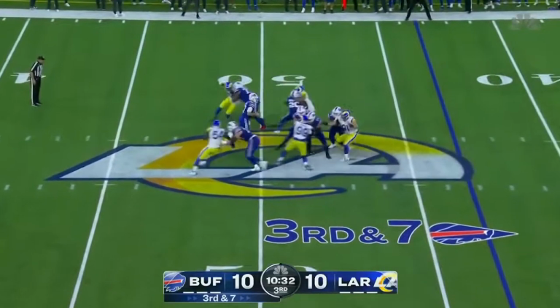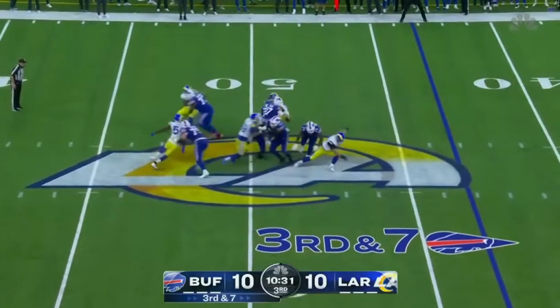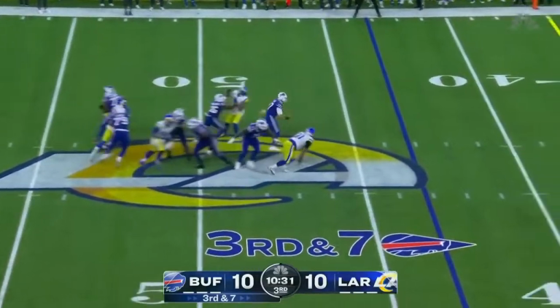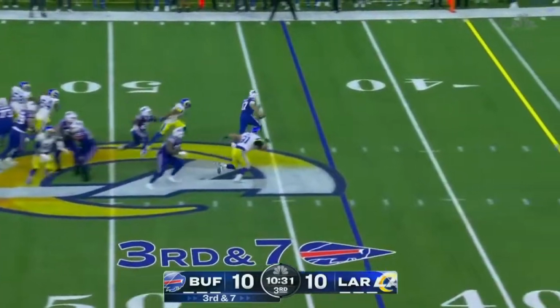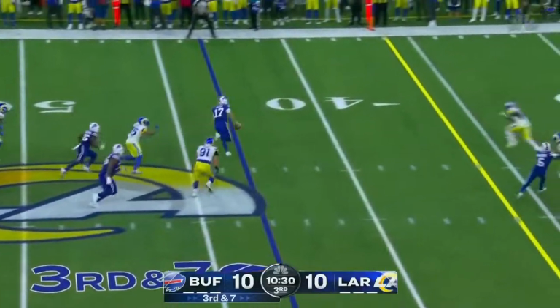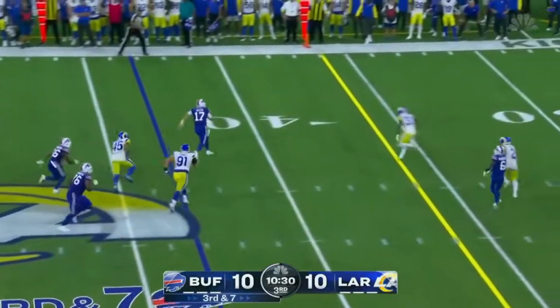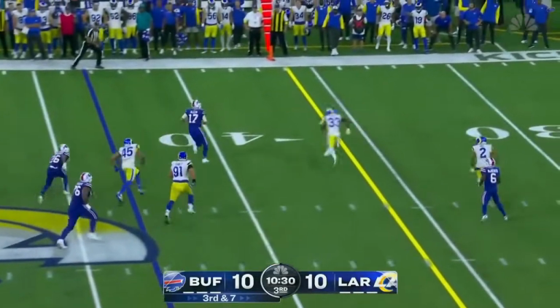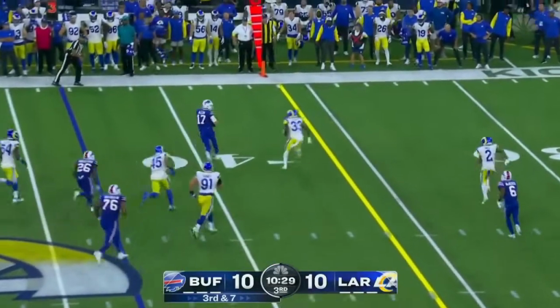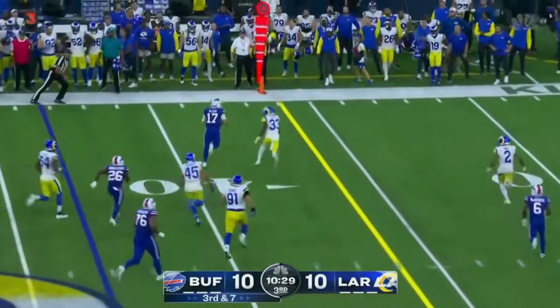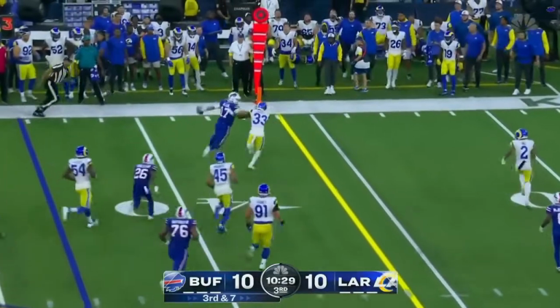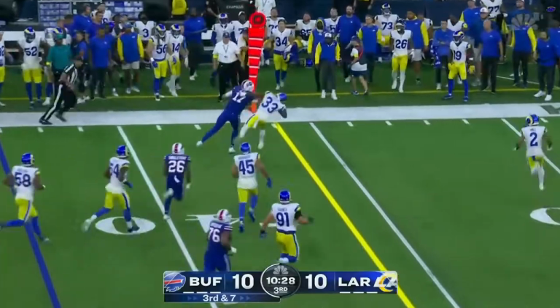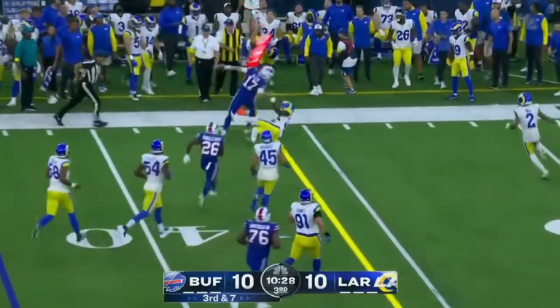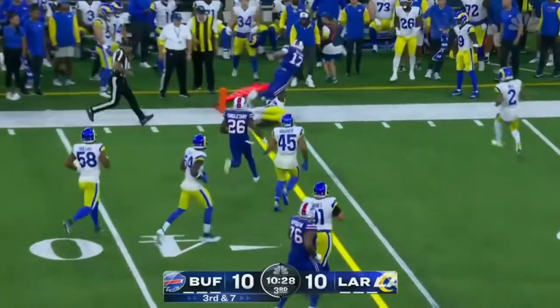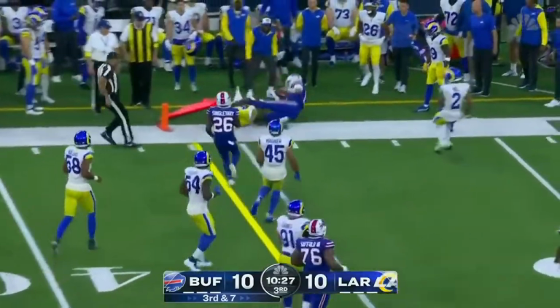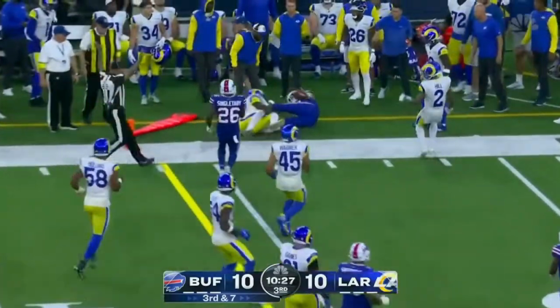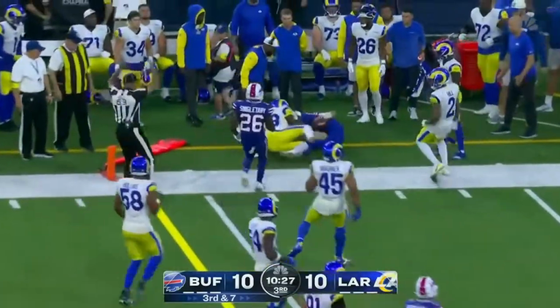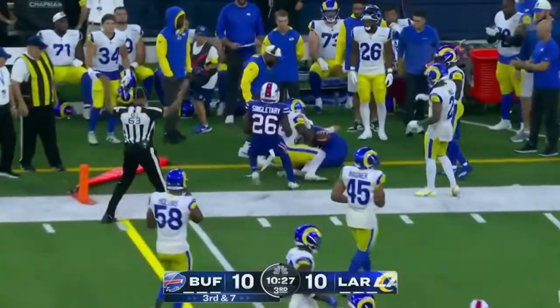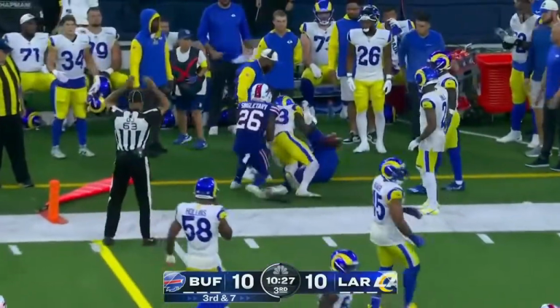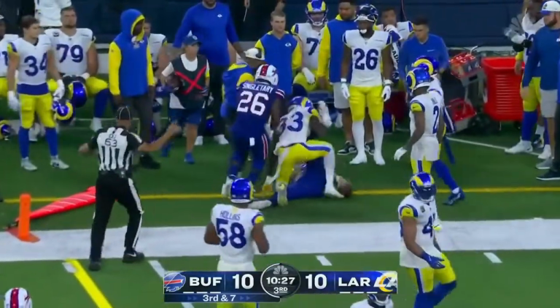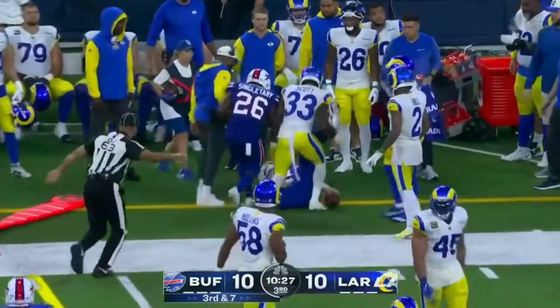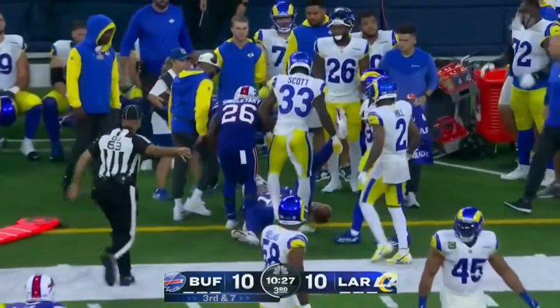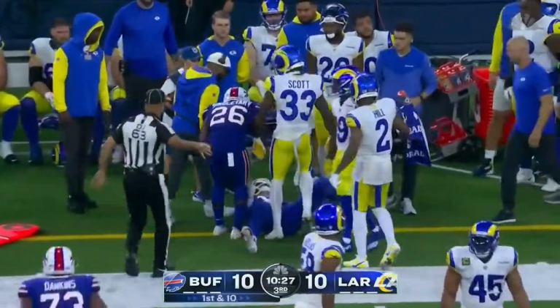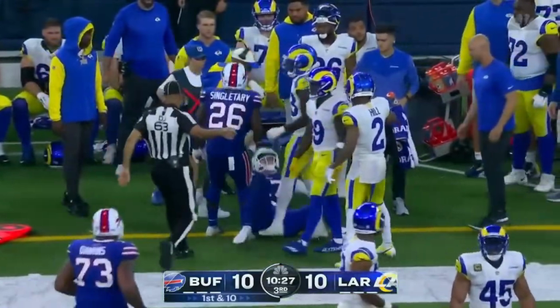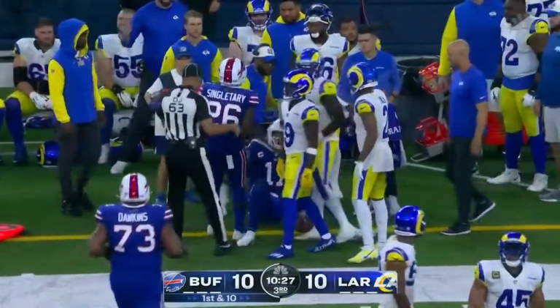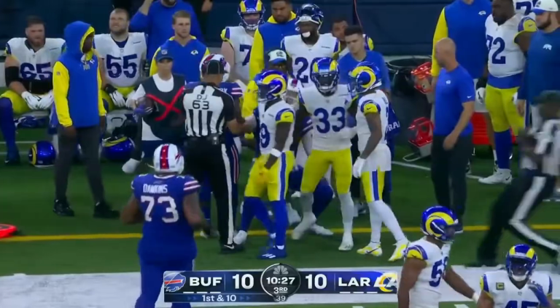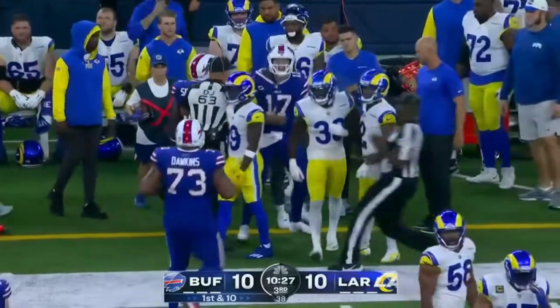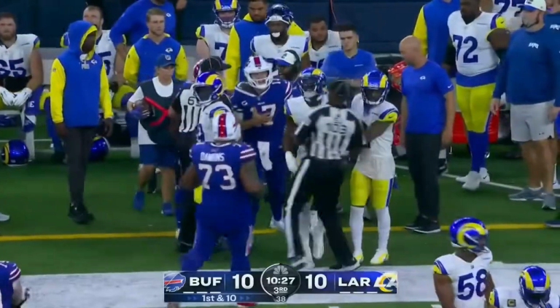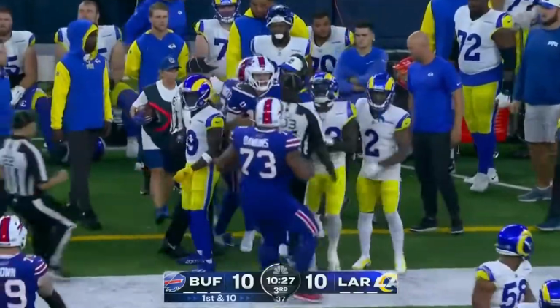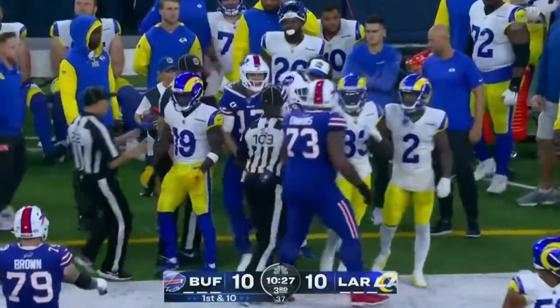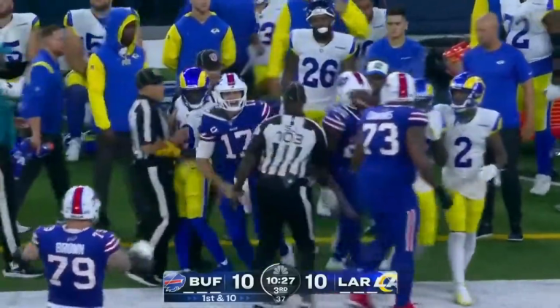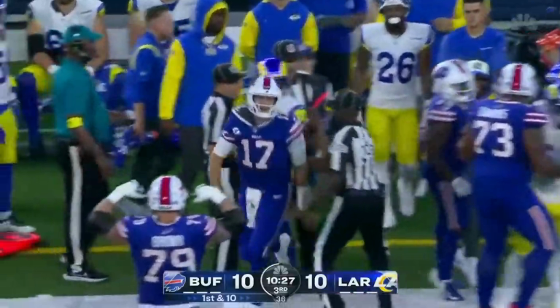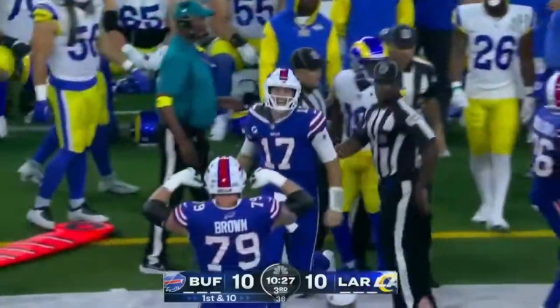For the pattern, Allen taking off, can he get there? Stiff arm to get there. First down, he took Nick Scott, and he's telling him about it too.